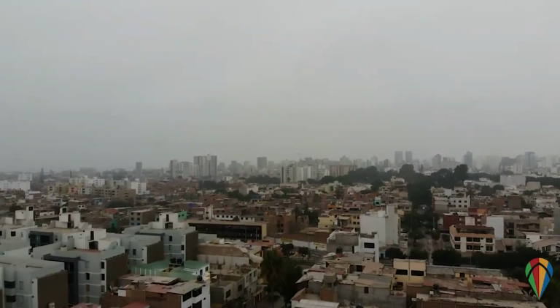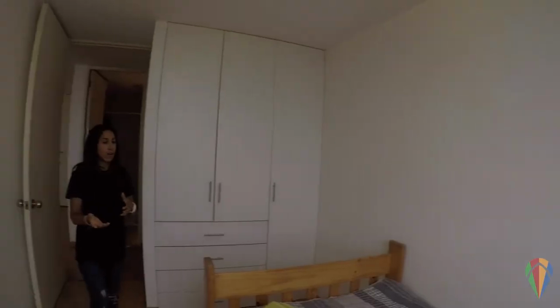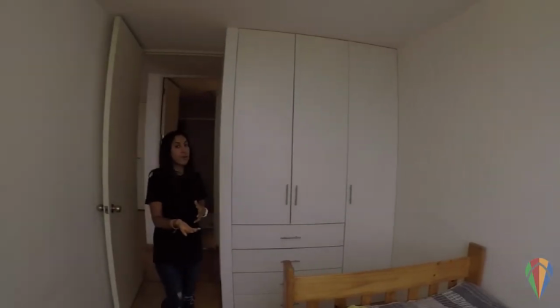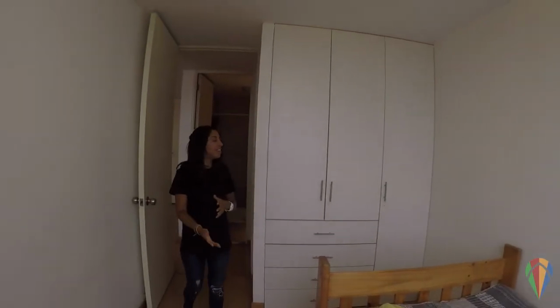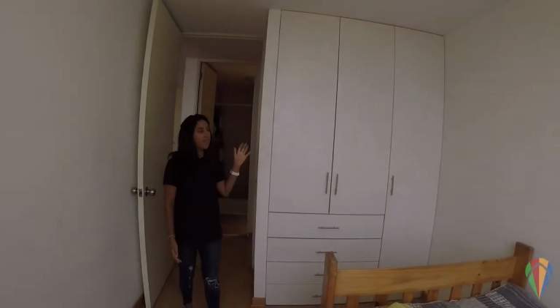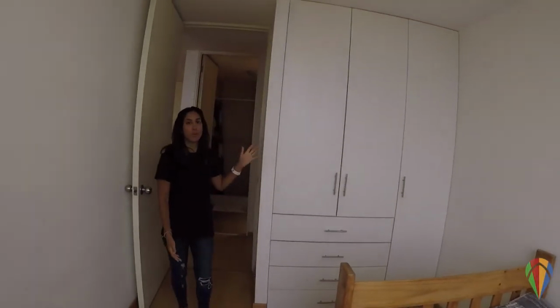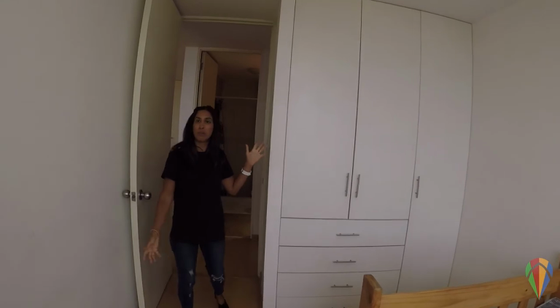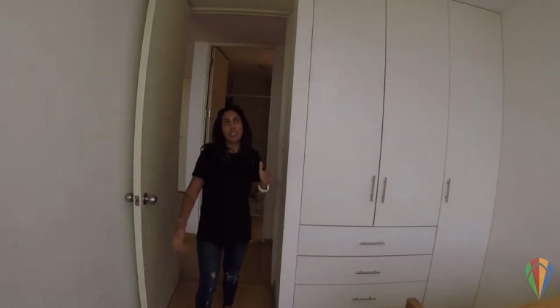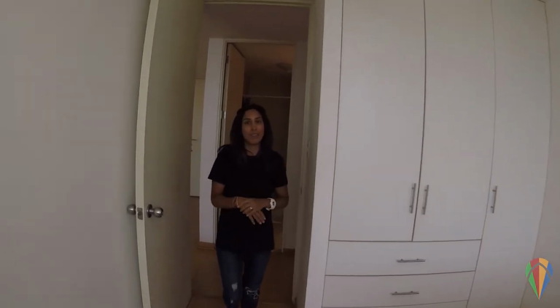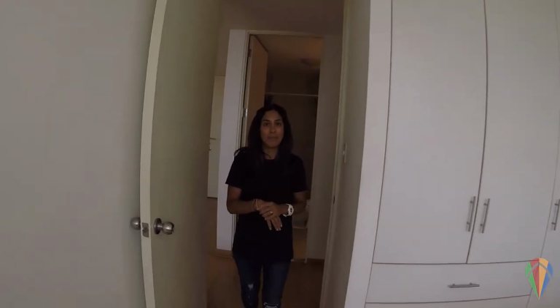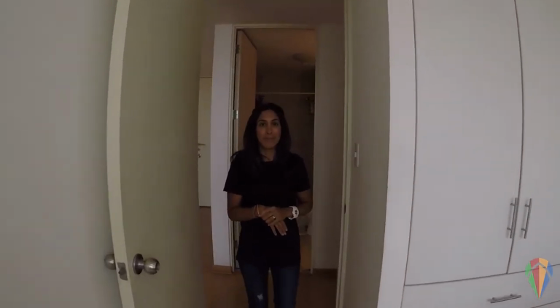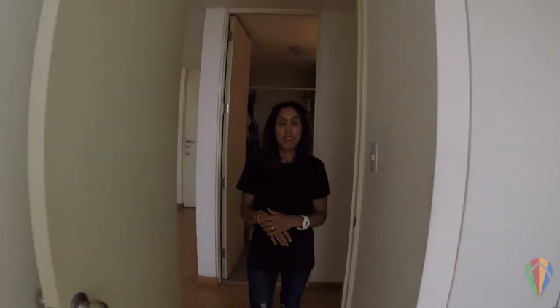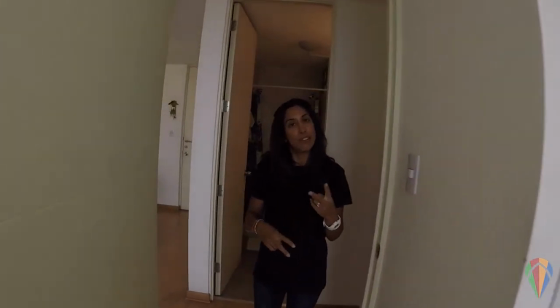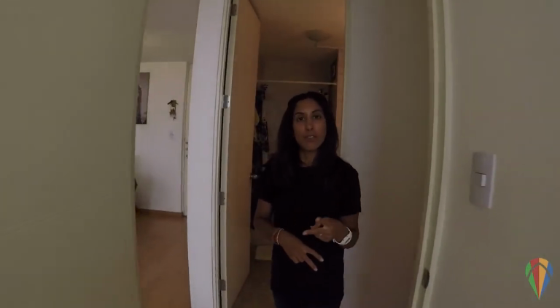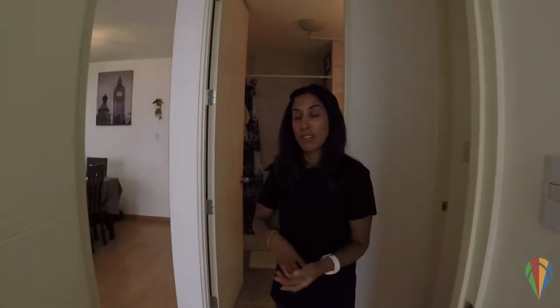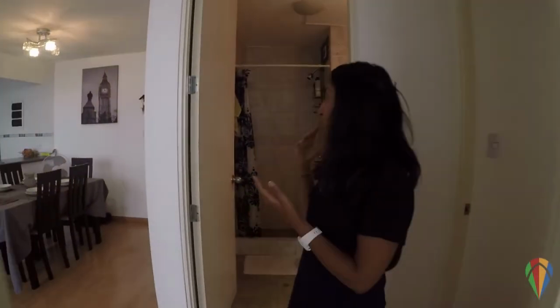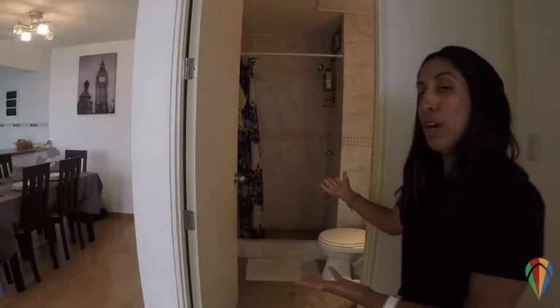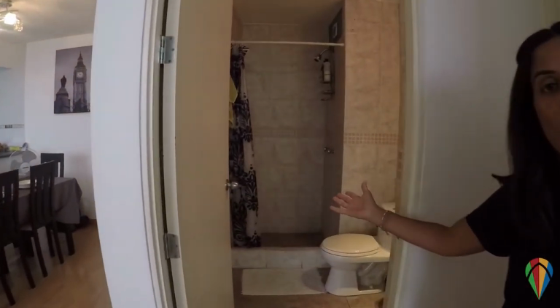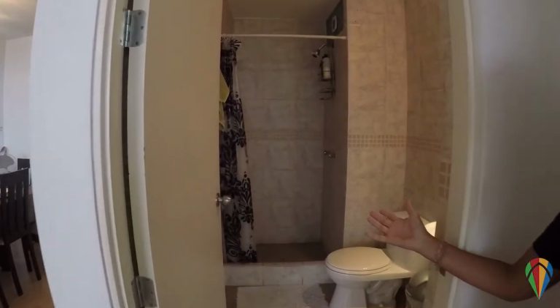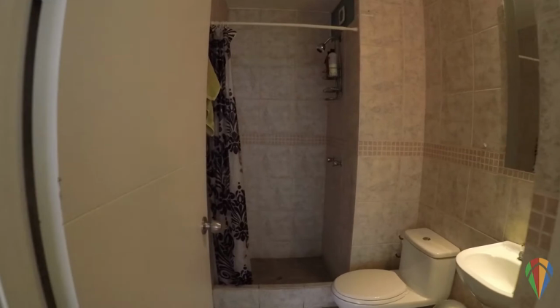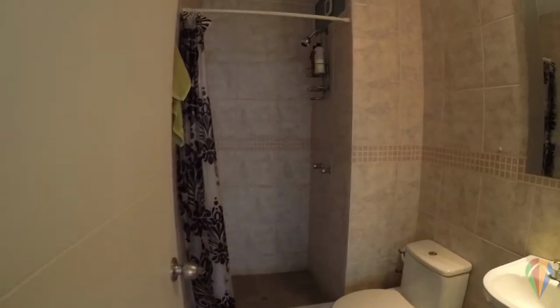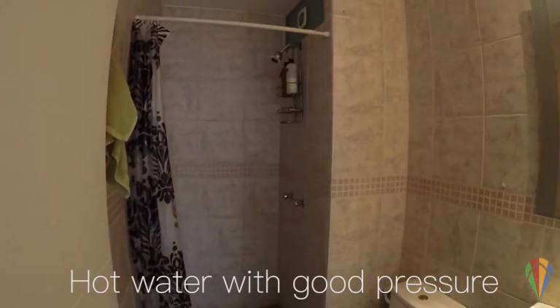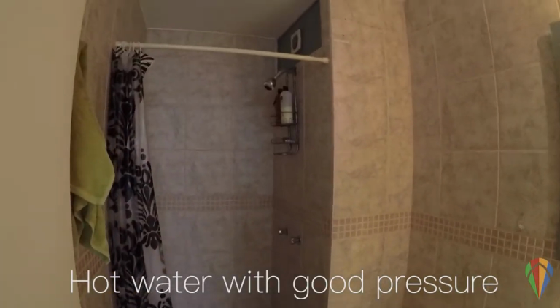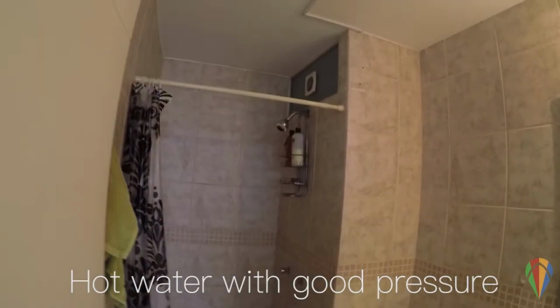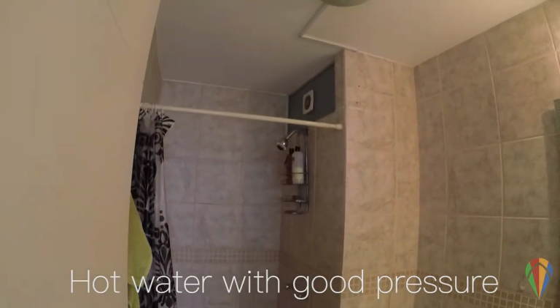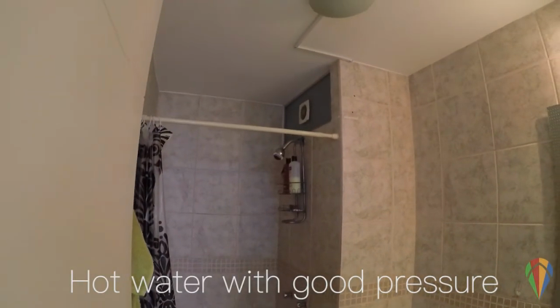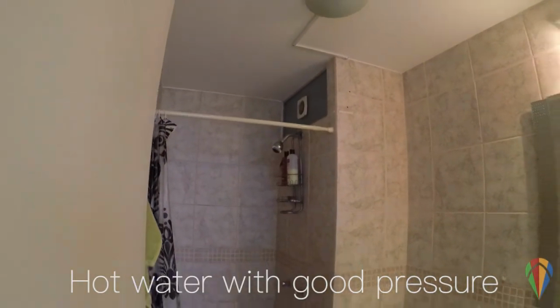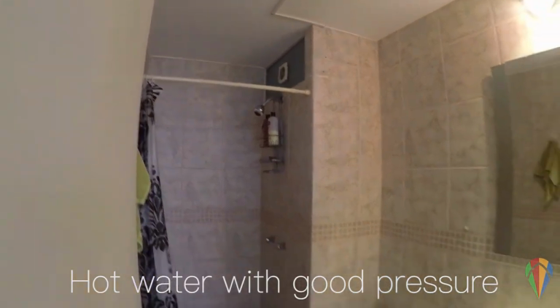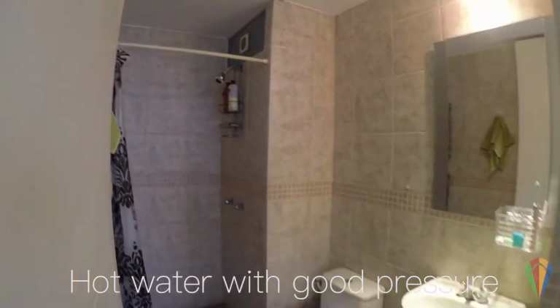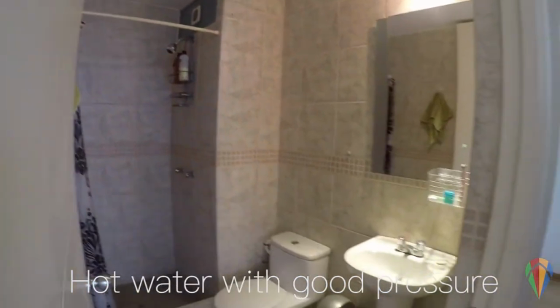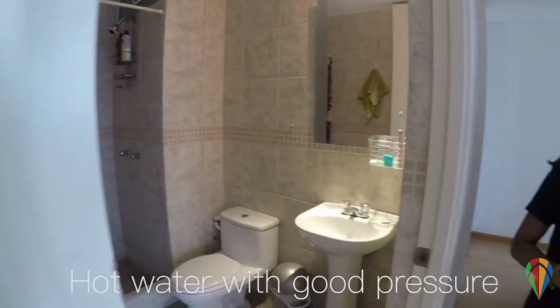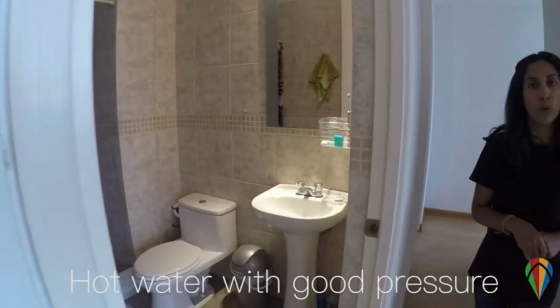A comfortable bed and a fitted wardrobe is all you need in this bedroom. For each of the two bedrooms there are also two bathrooms — both of them have a standing shower with good water pressure and nice hot water.